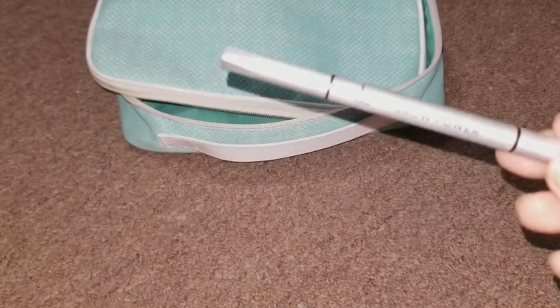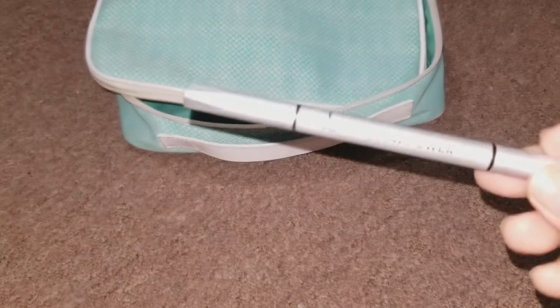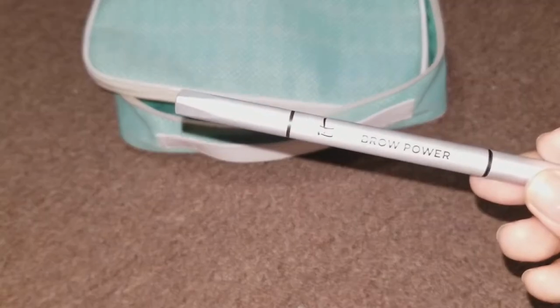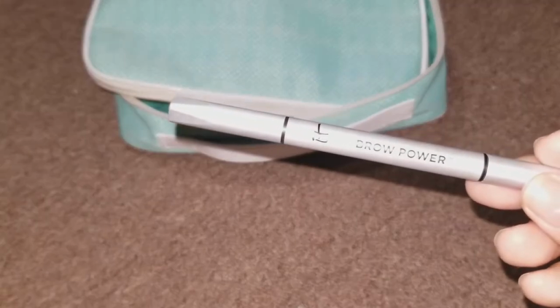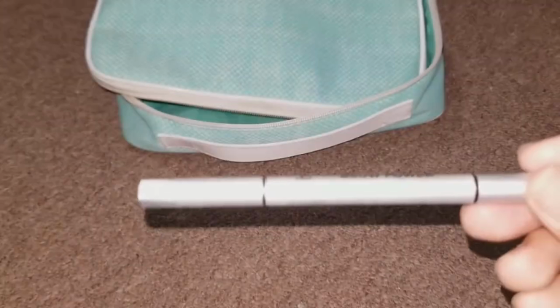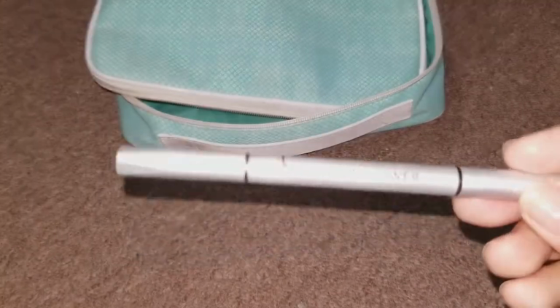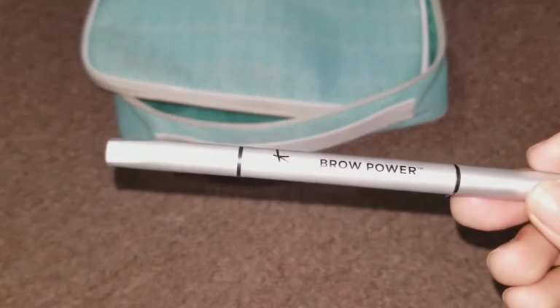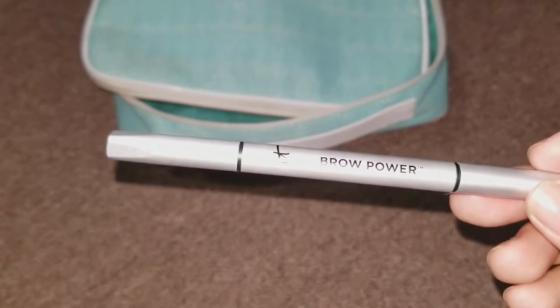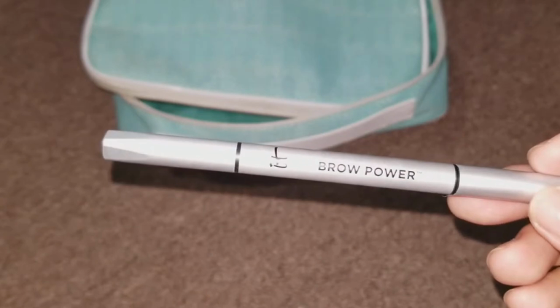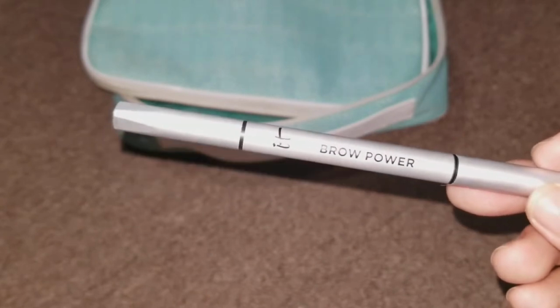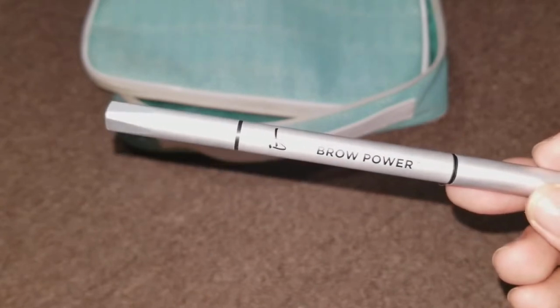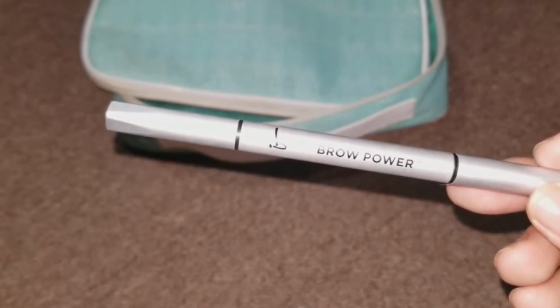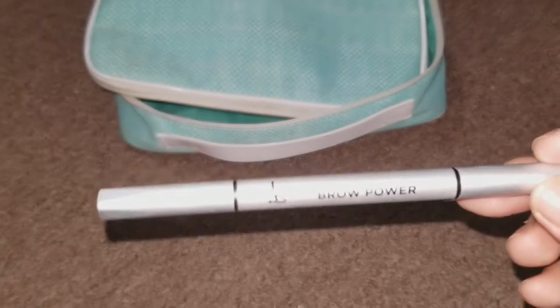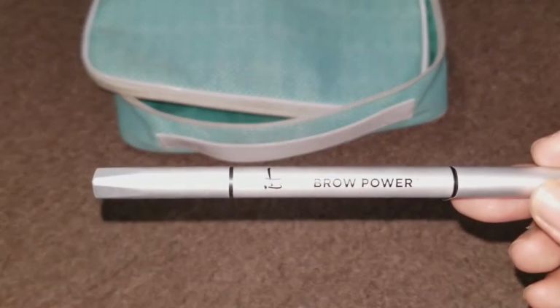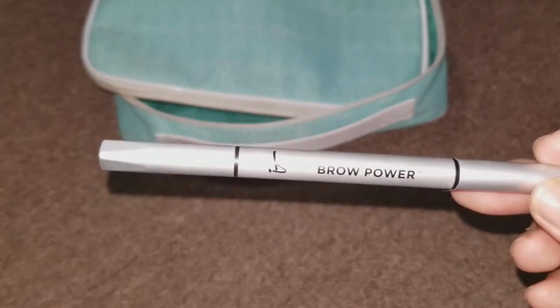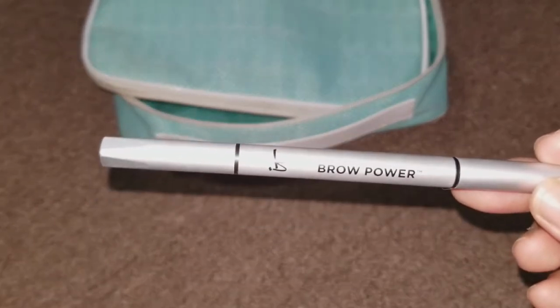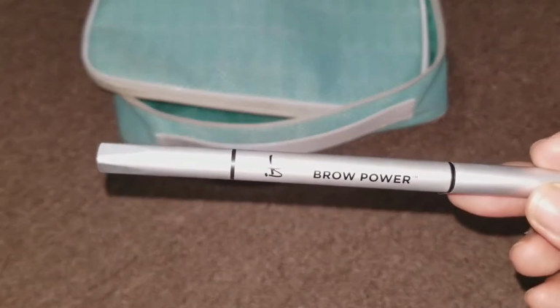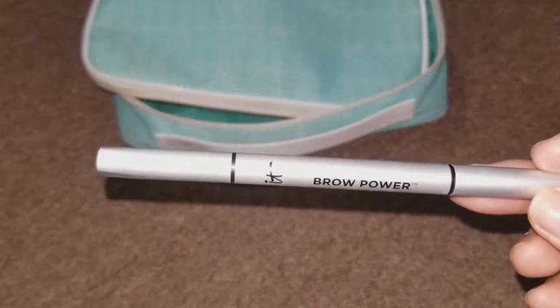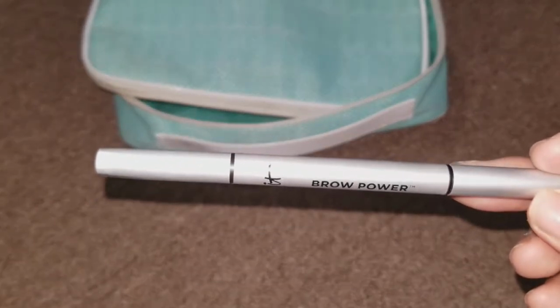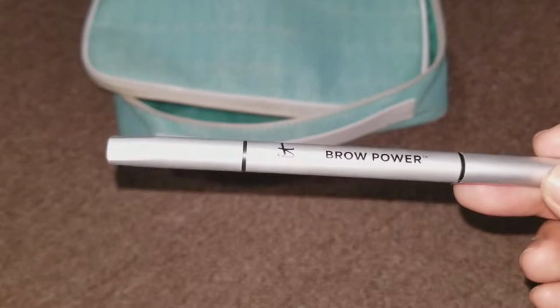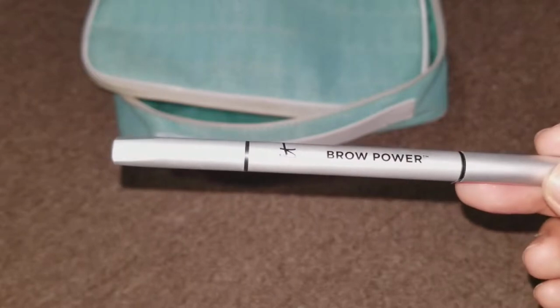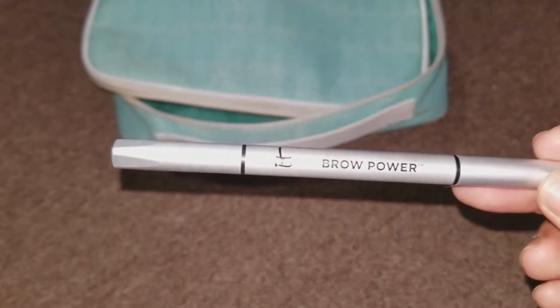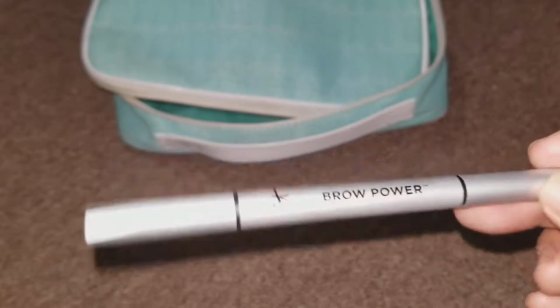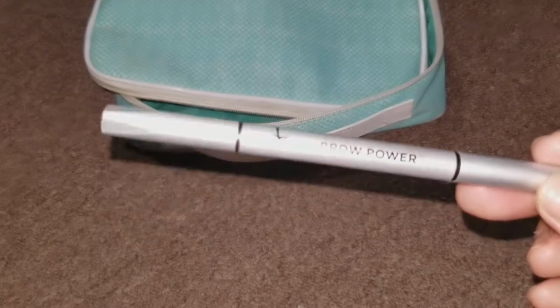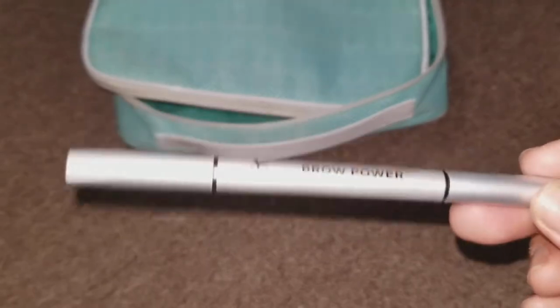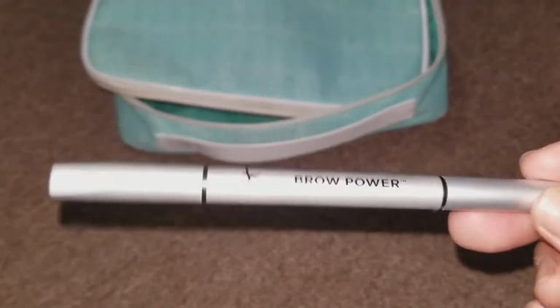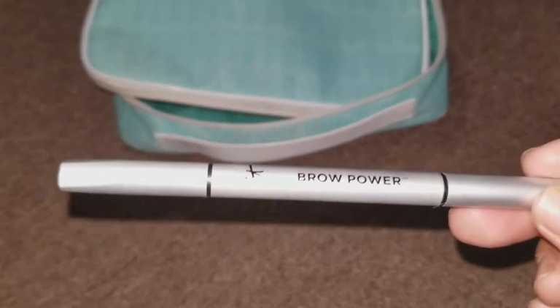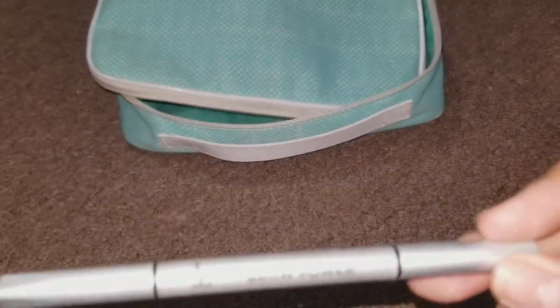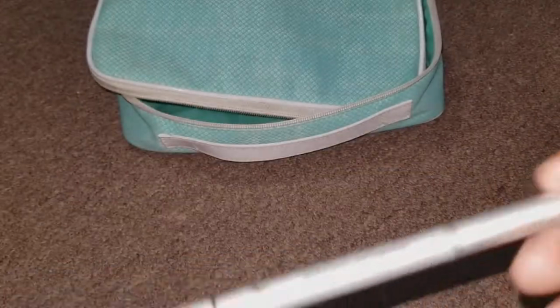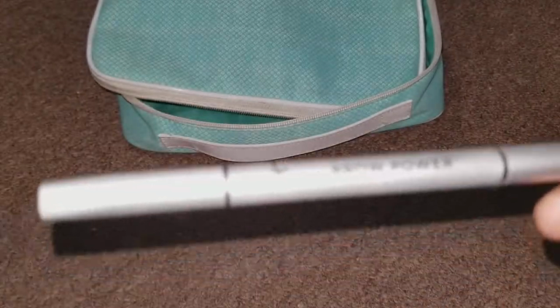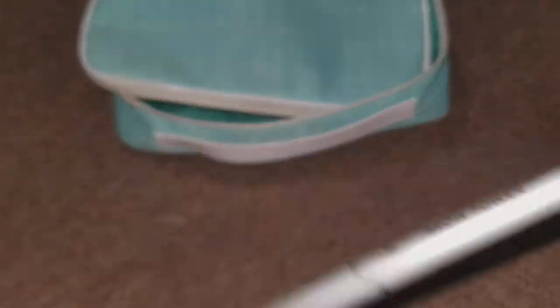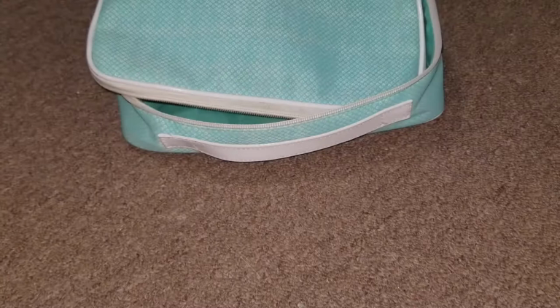For eyebrow pencil, I brought the It Cosmetics one. This is just really easy to work with, and I know I'm not going to come out looking like I have crazy drawn-on brows. So I brought this with me.